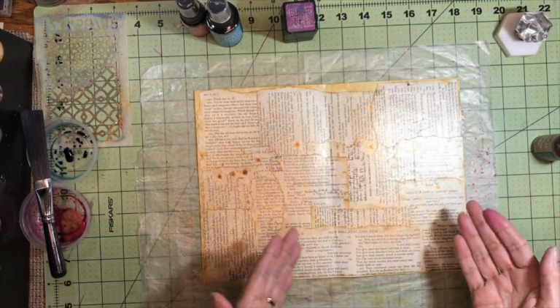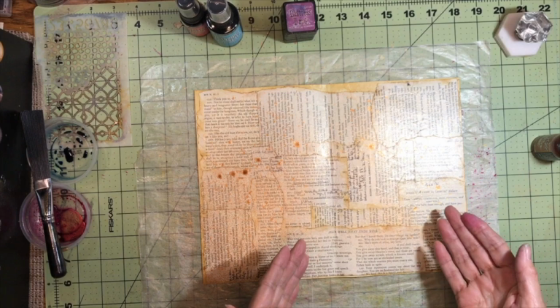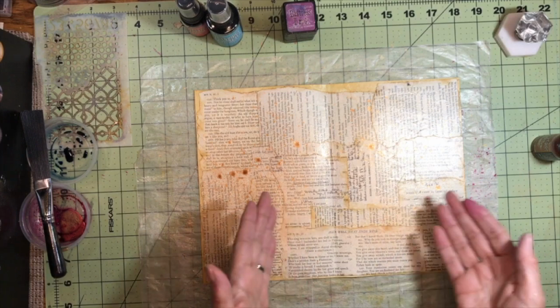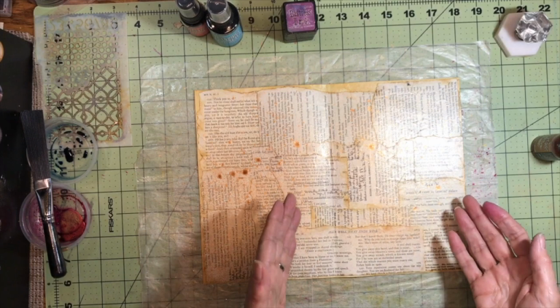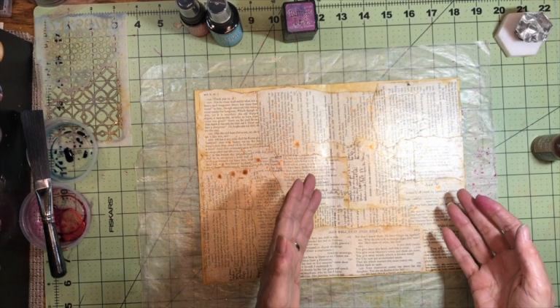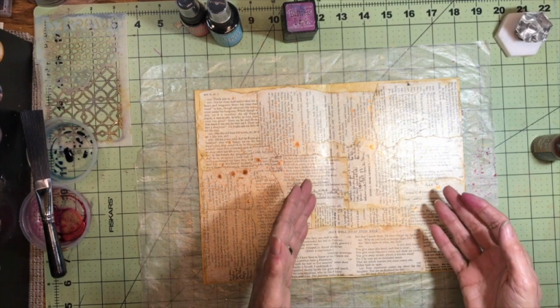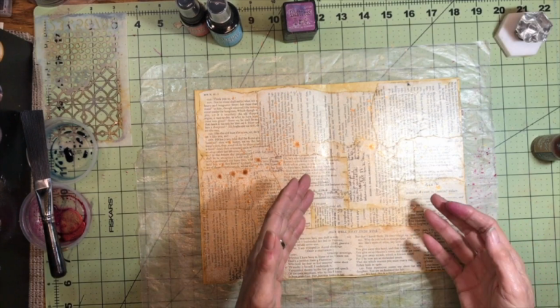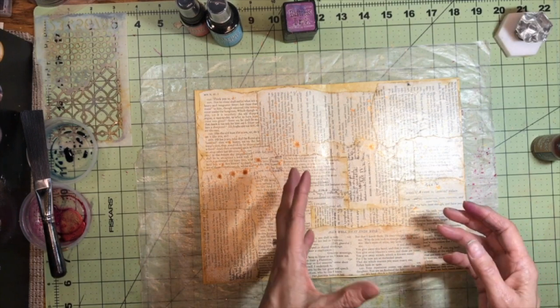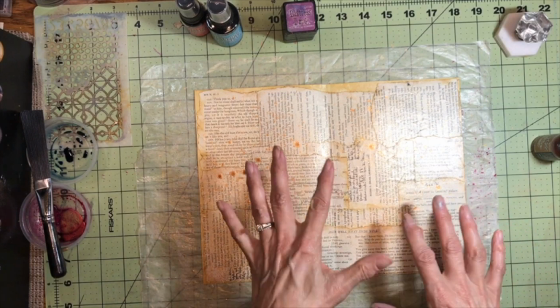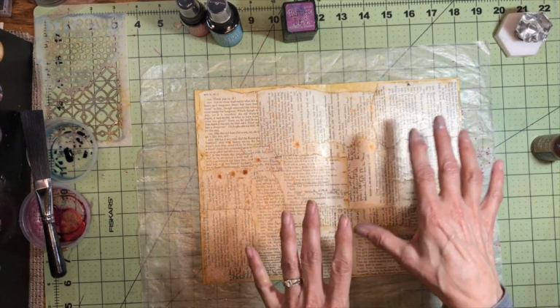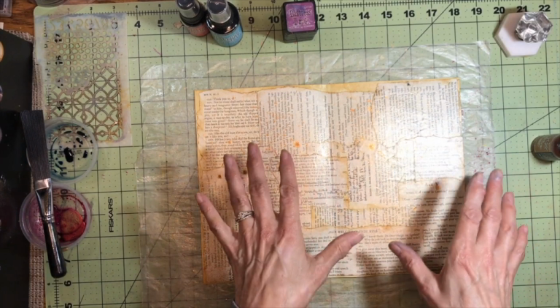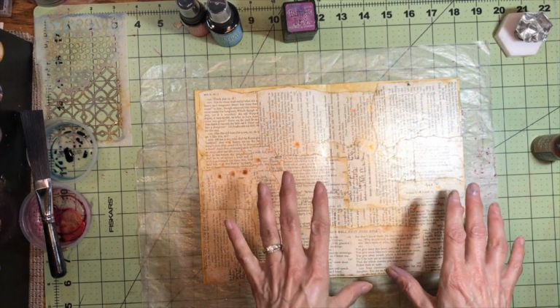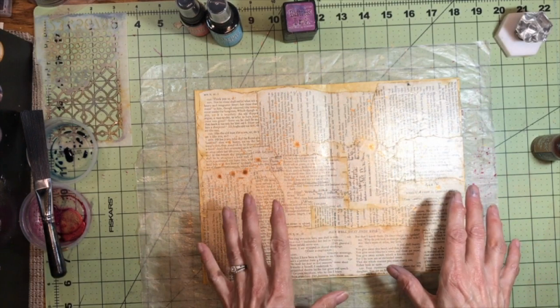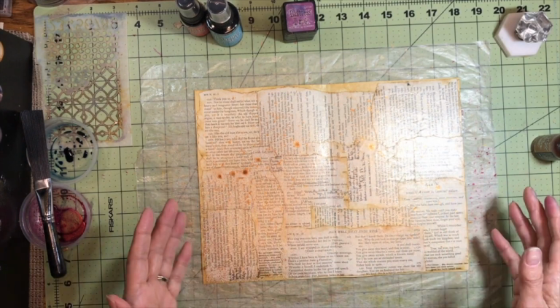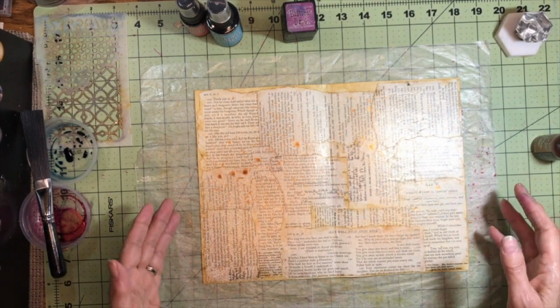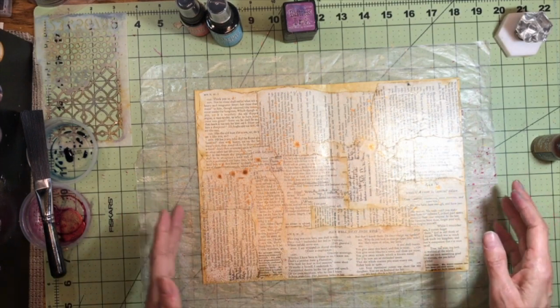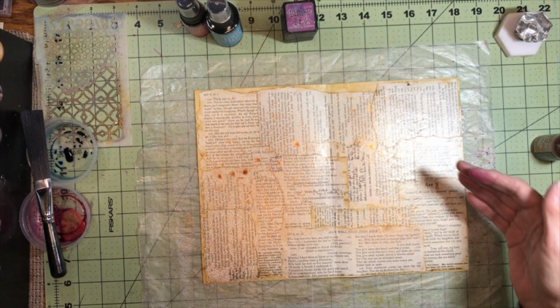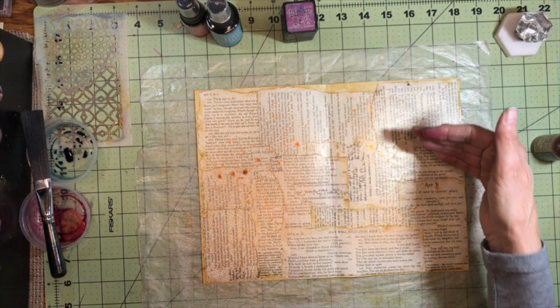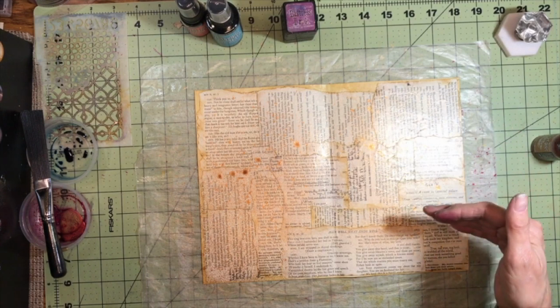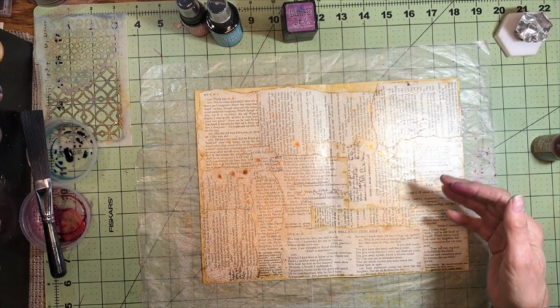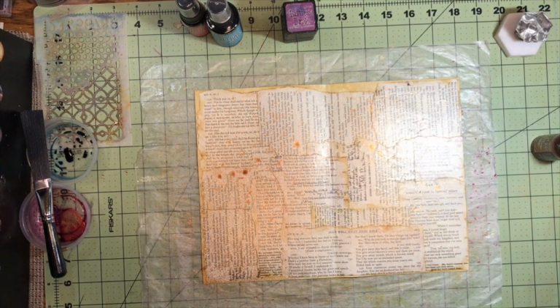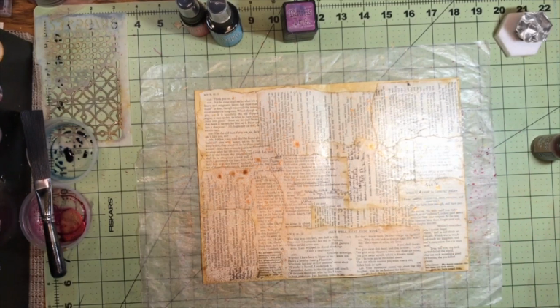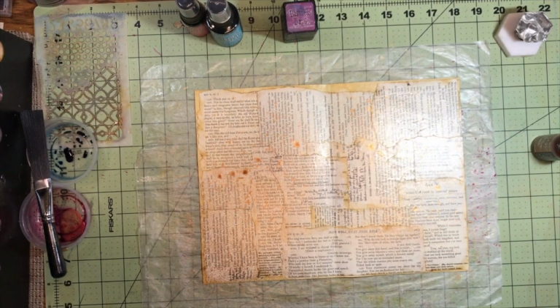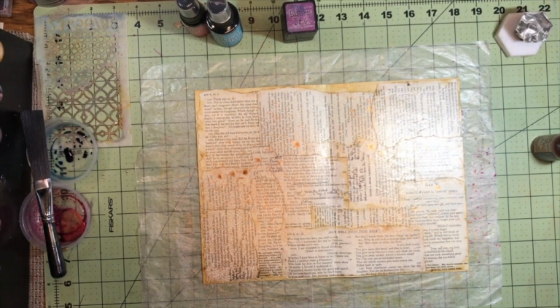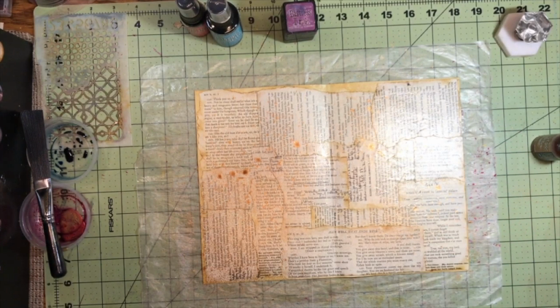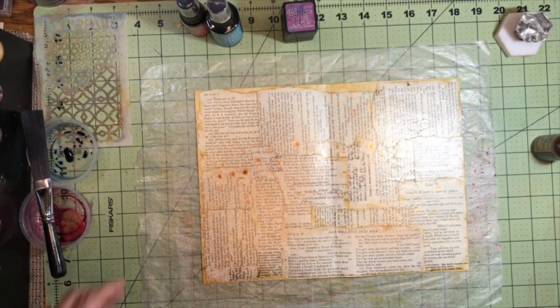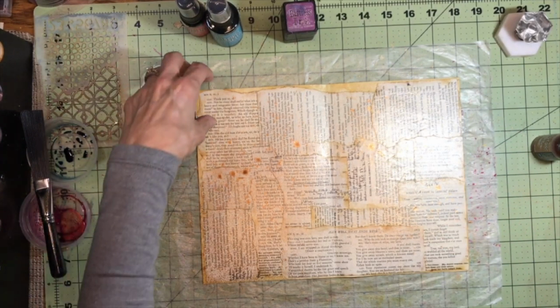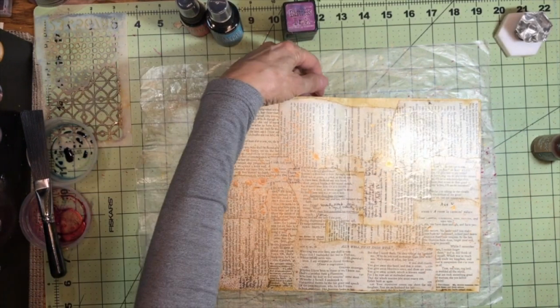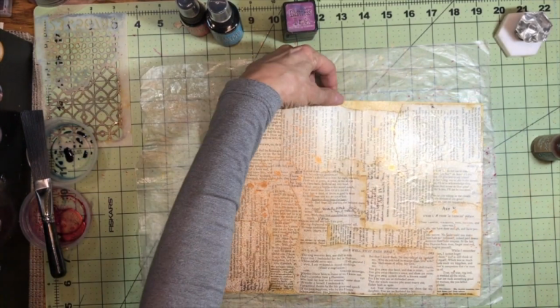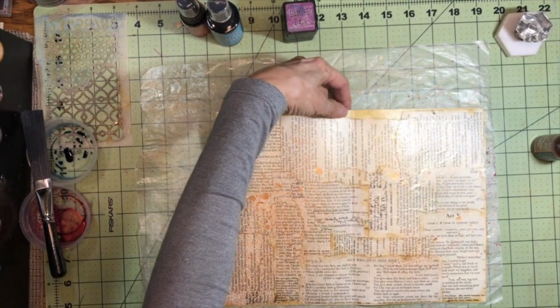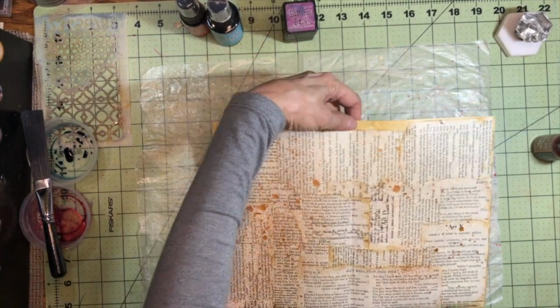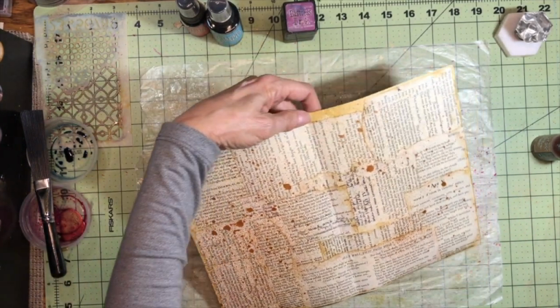Since this section is going to be kind of themed for stage and theater, that's why I used the book pages from Shakespeare. I'm just going to dry this for a minute.